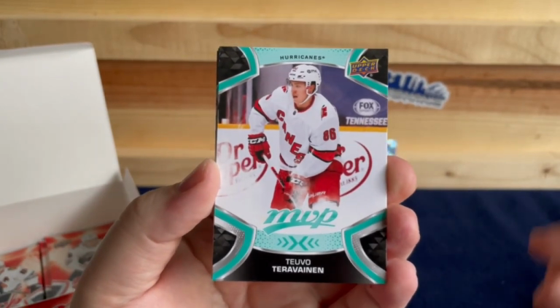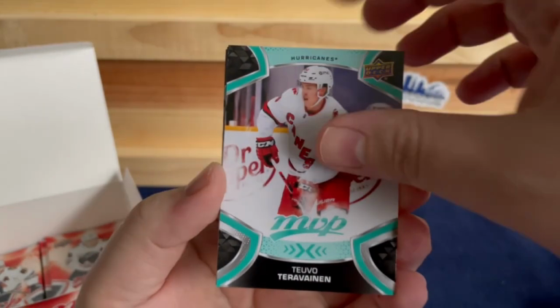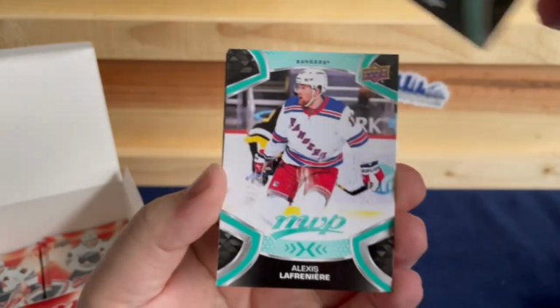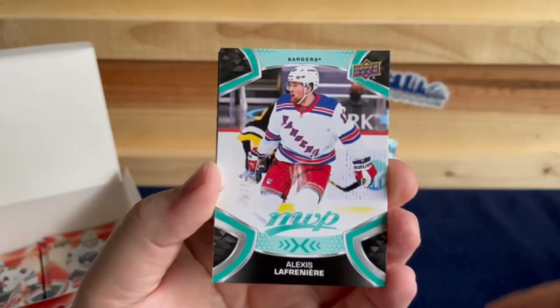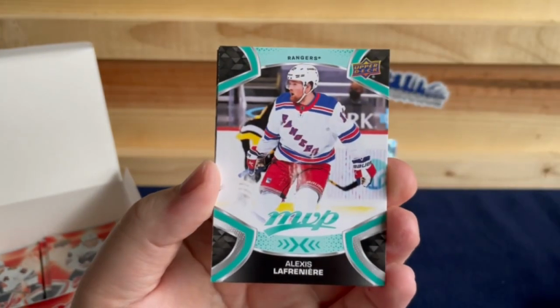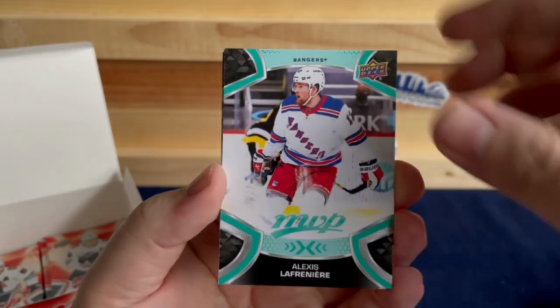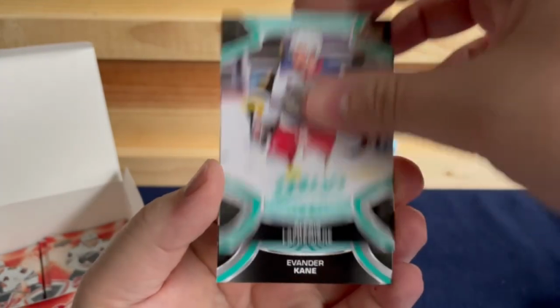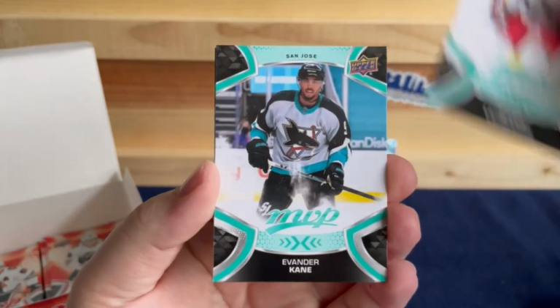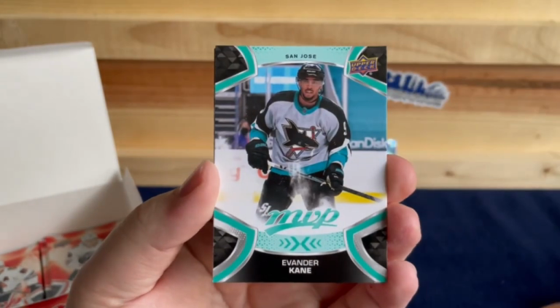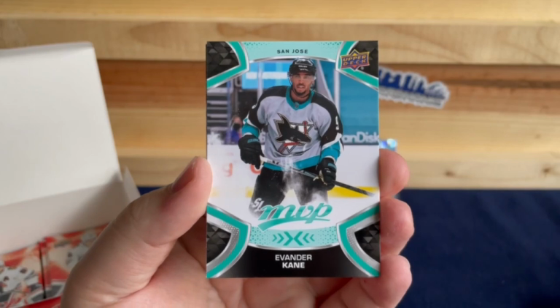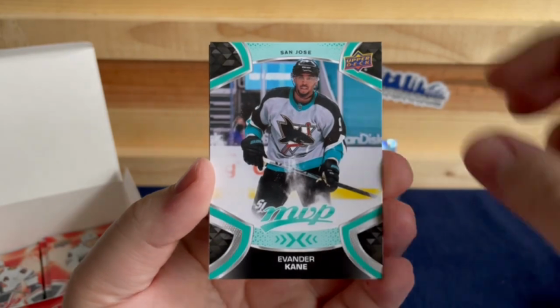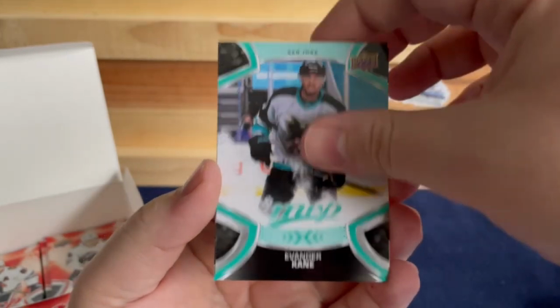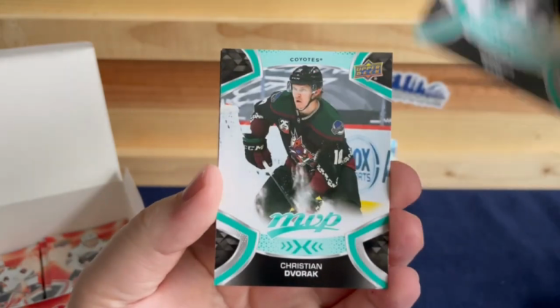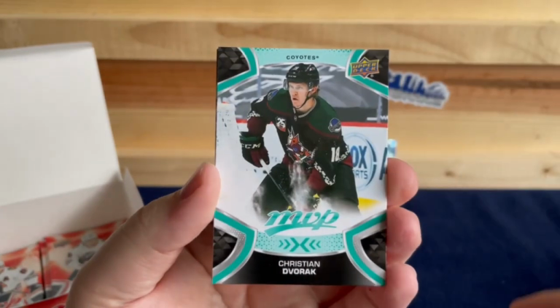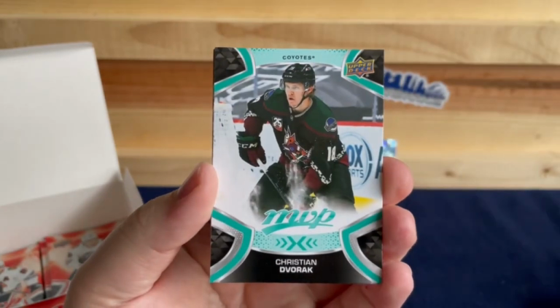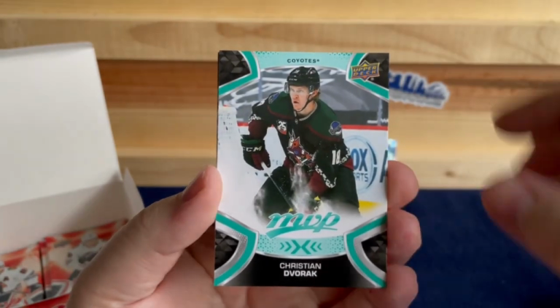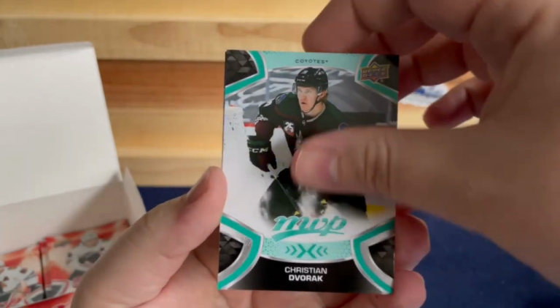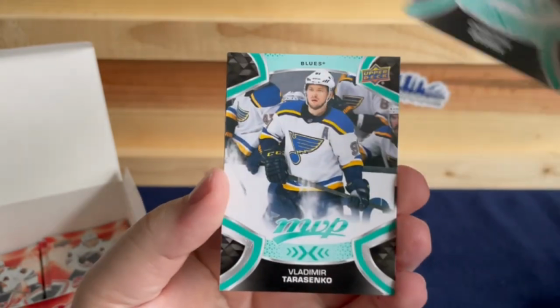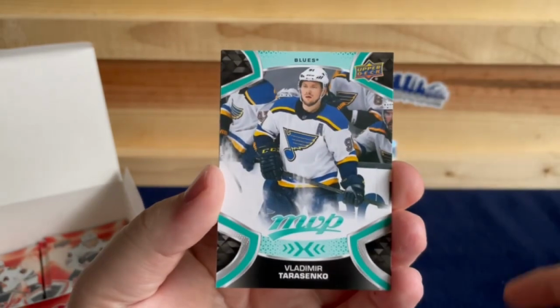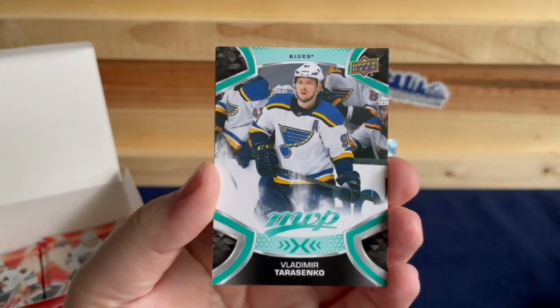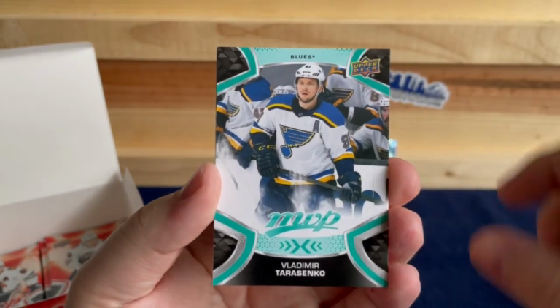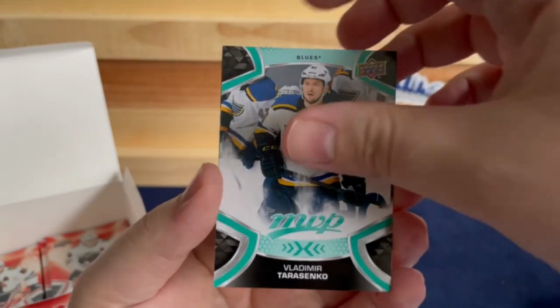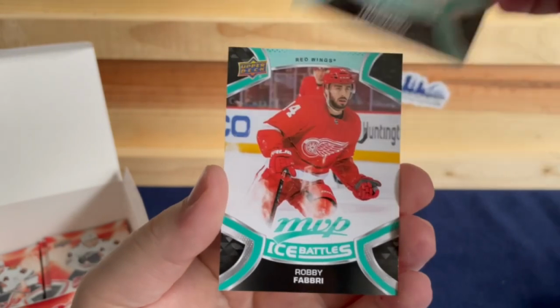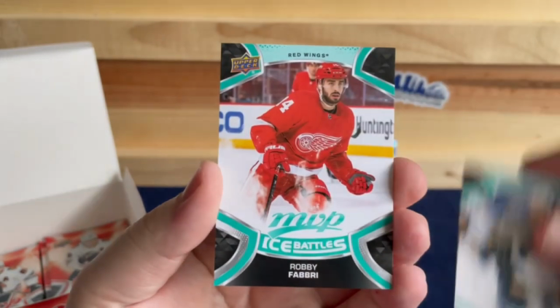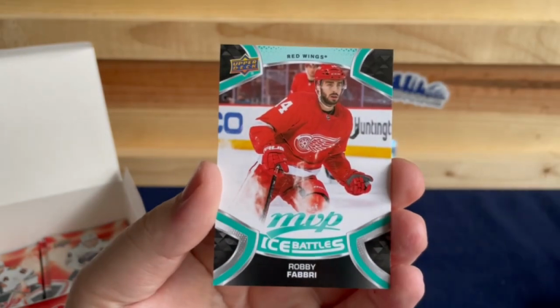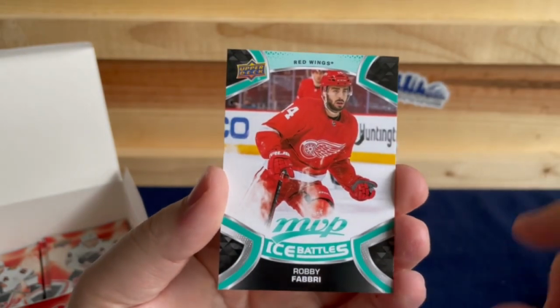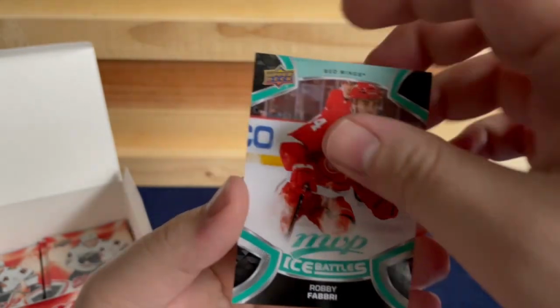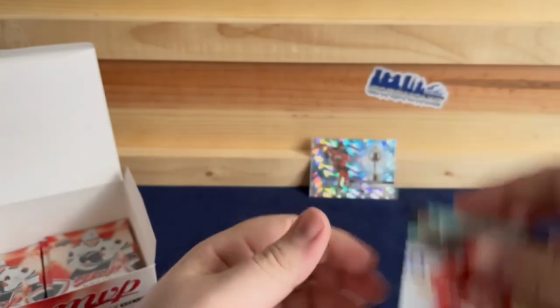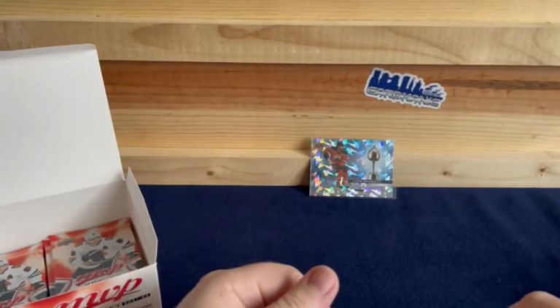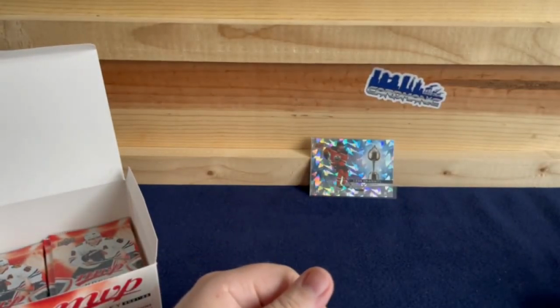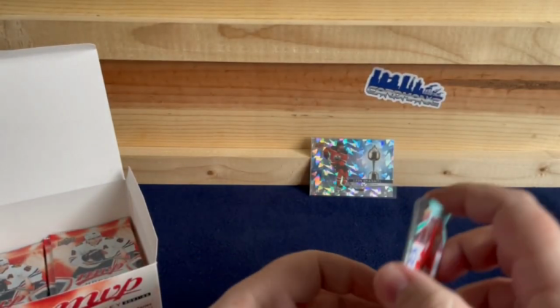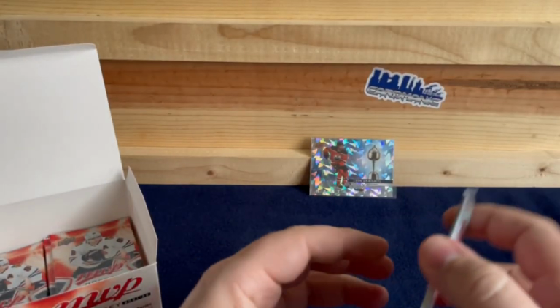Tirainen, Lafferty, Evander Kane, Christian Dvorak, Vladimir Tarasenko, and a Robby Fabbri Ice Battles.